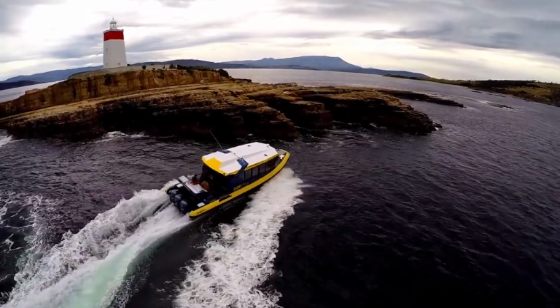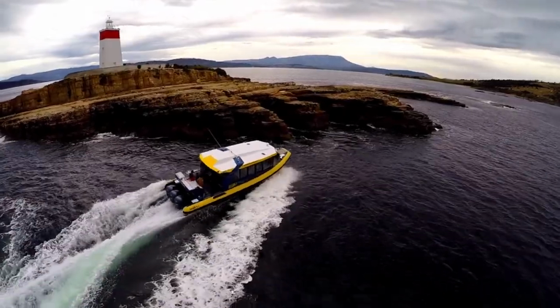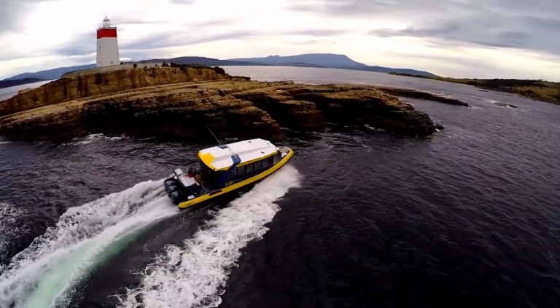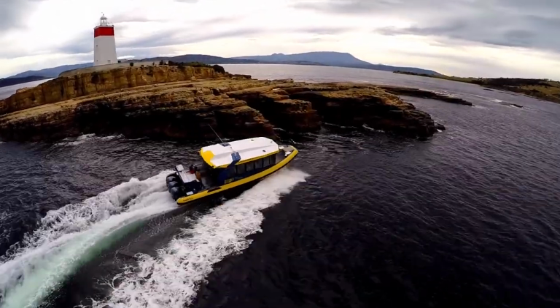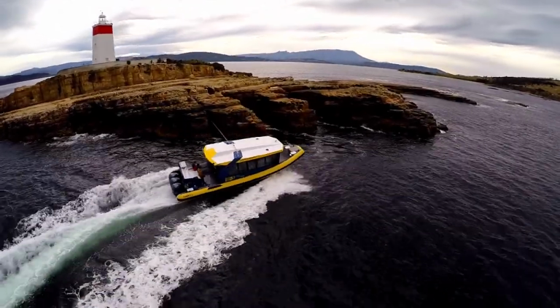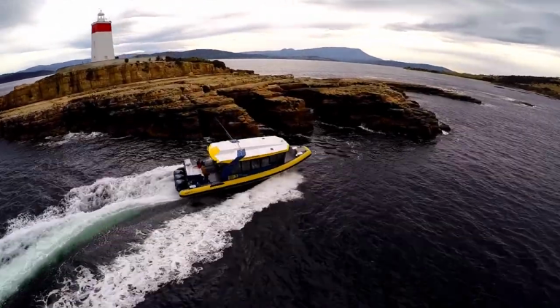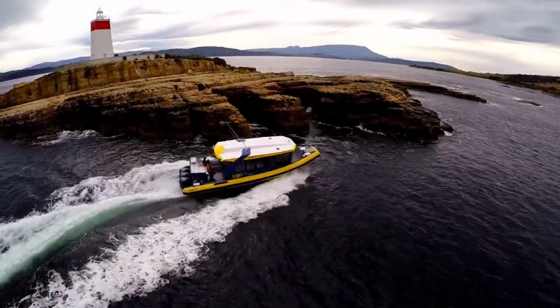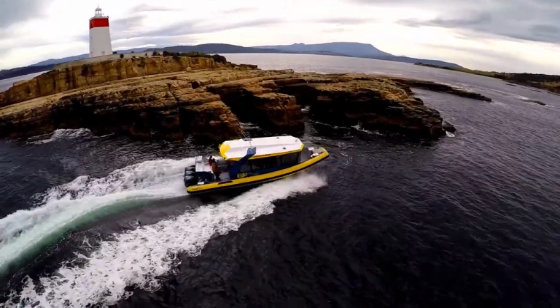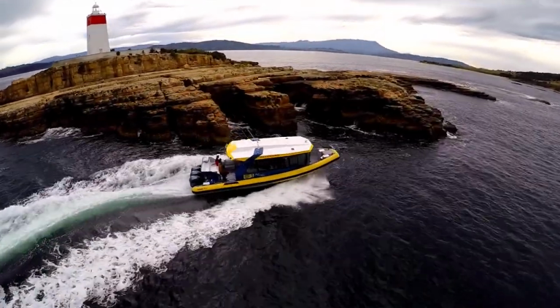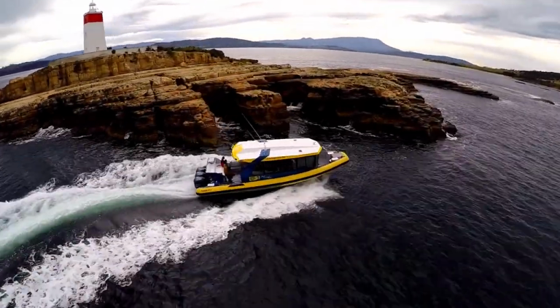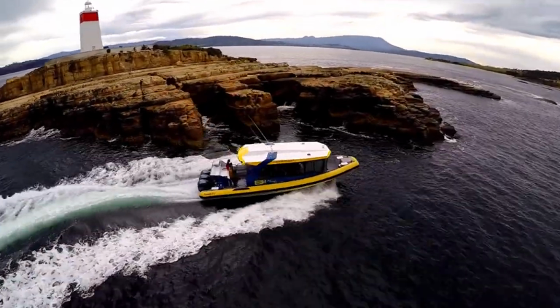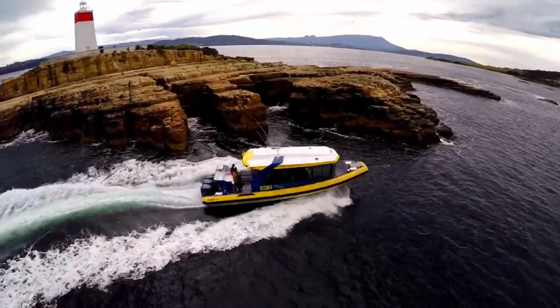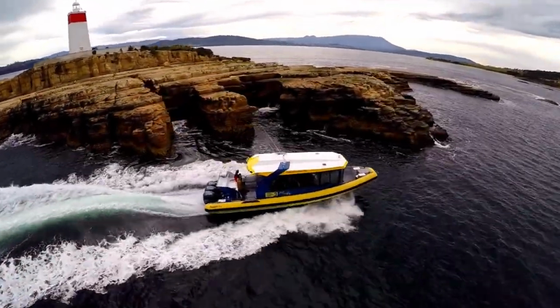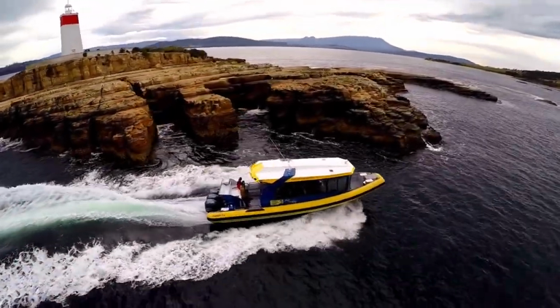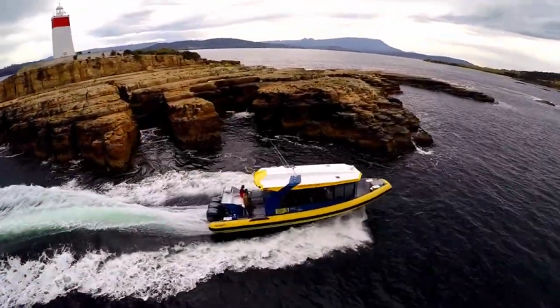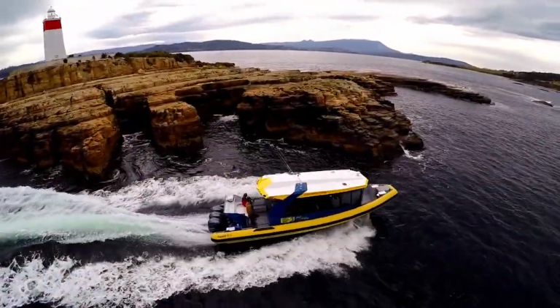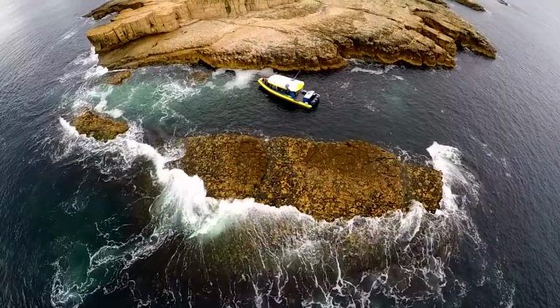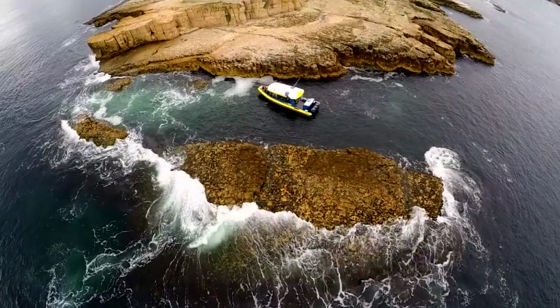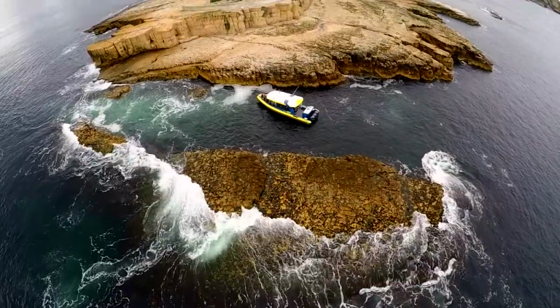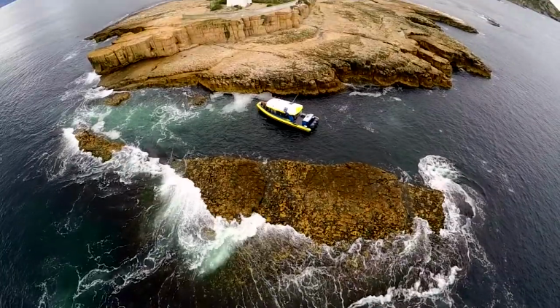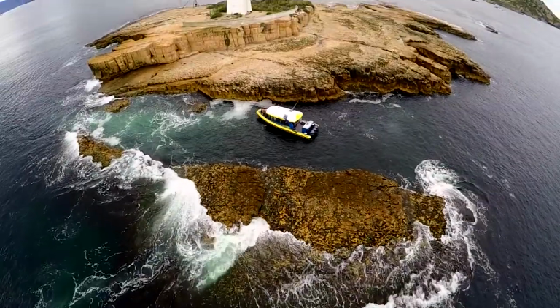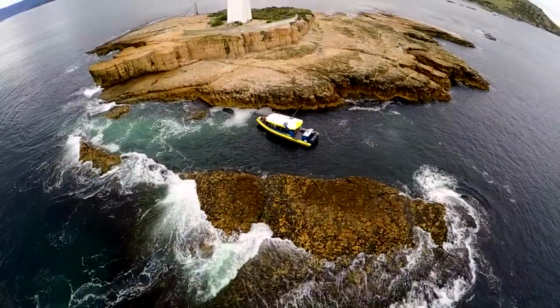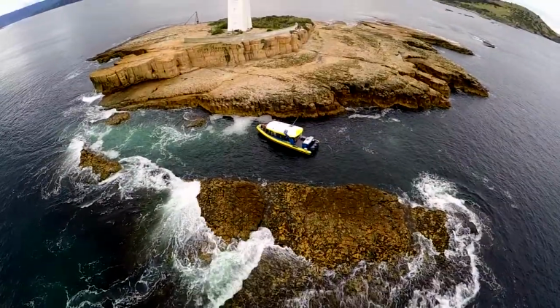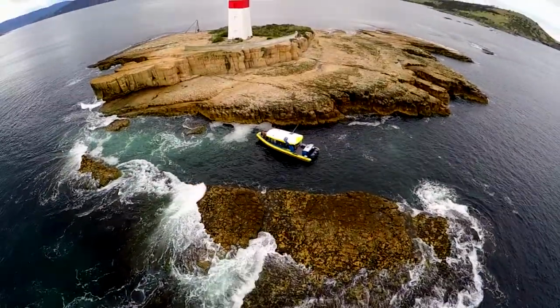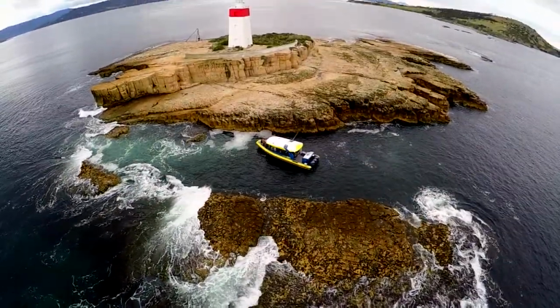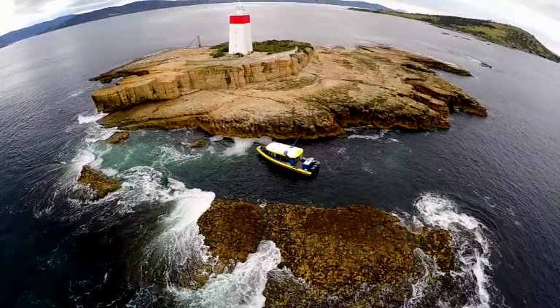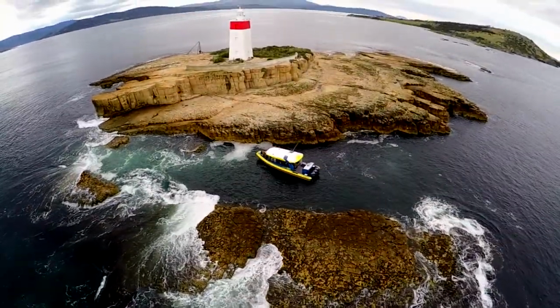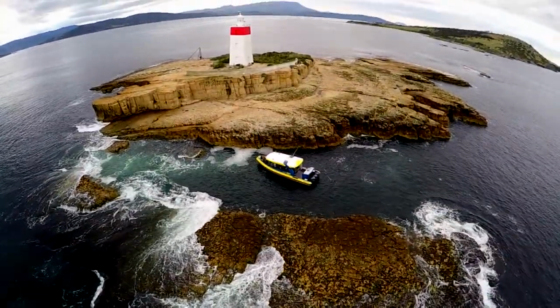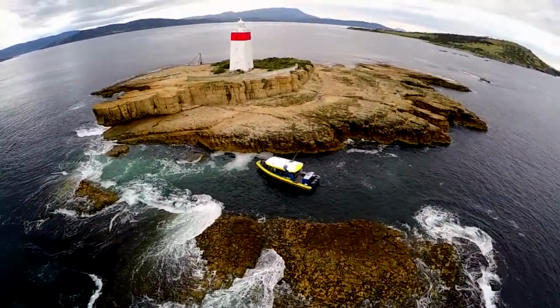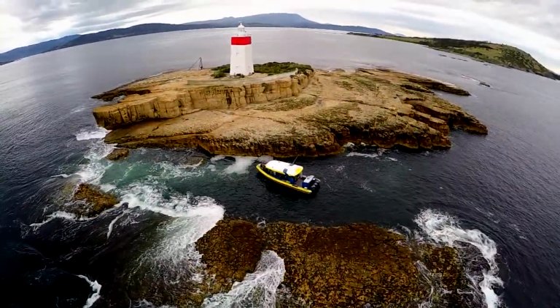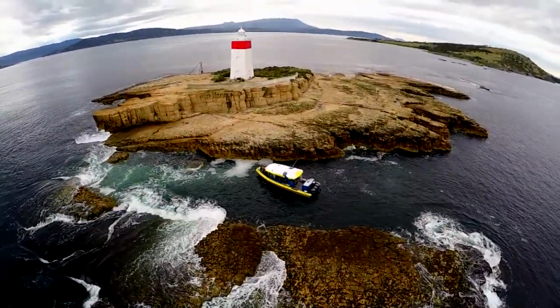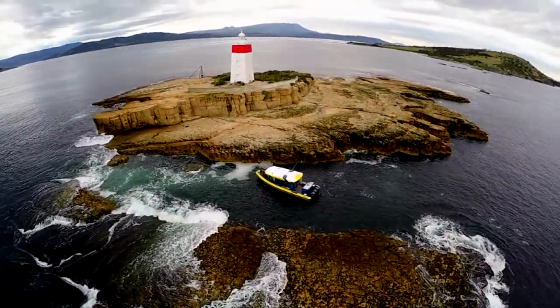We go to the oldest lighthouse in Australia, circumnavigate Betsy Island along a beautiful surf beach and back — all in two and a half hours.